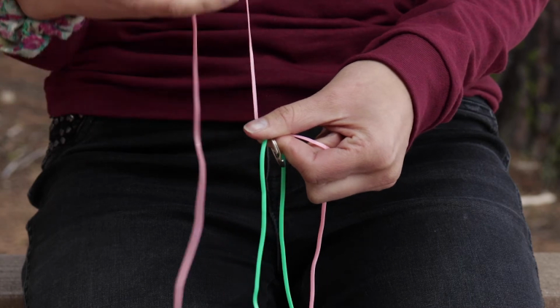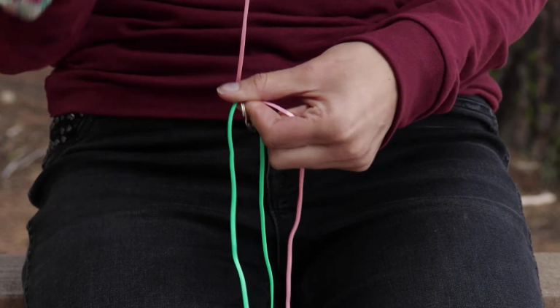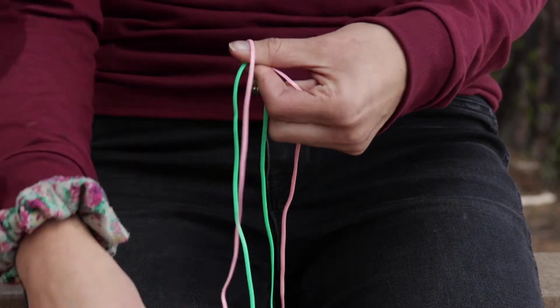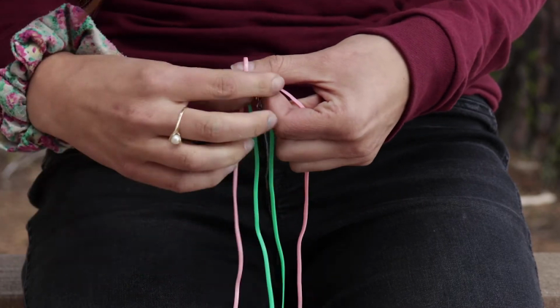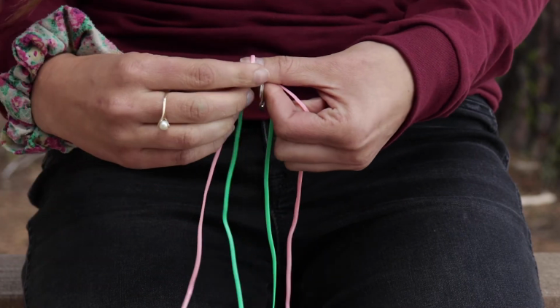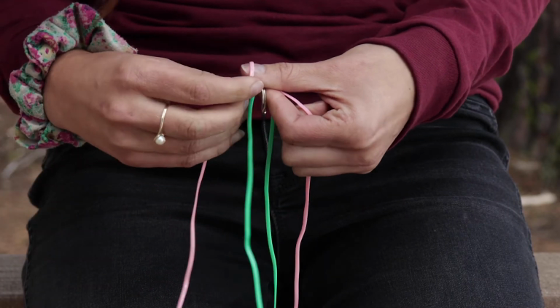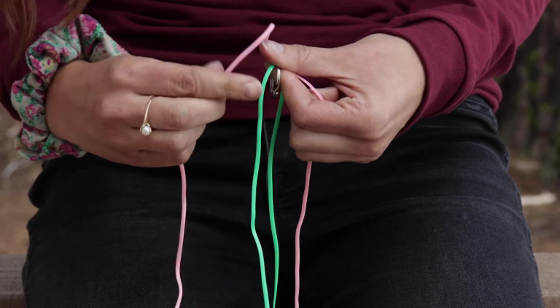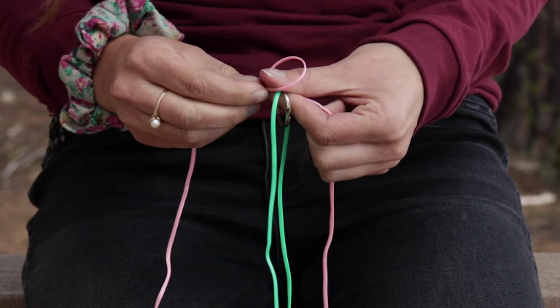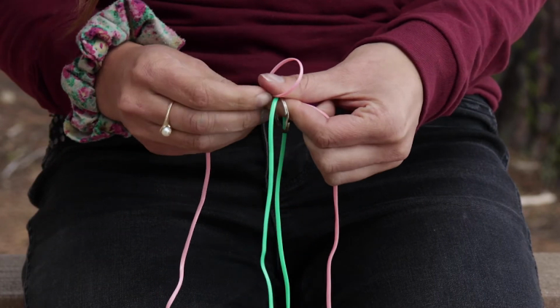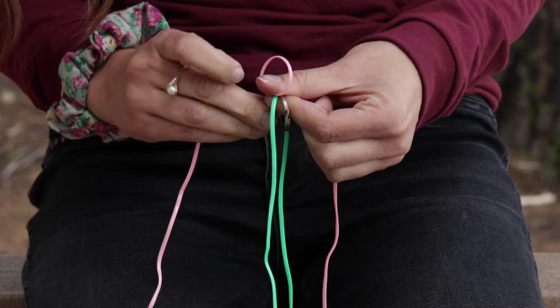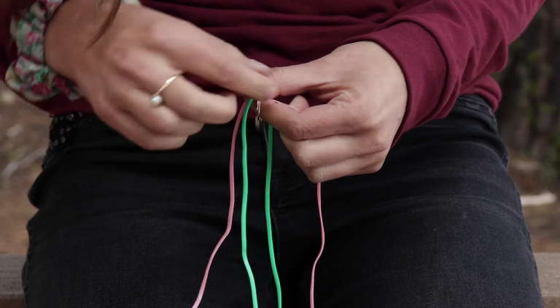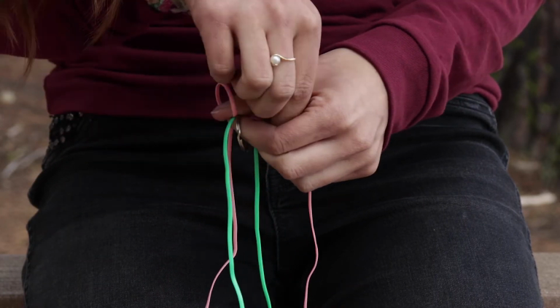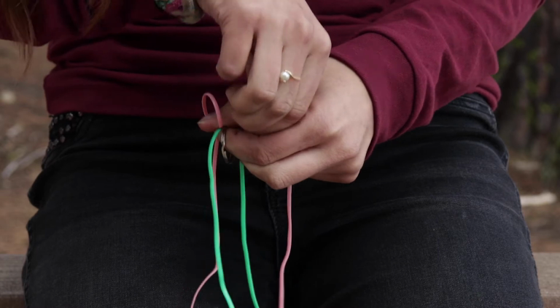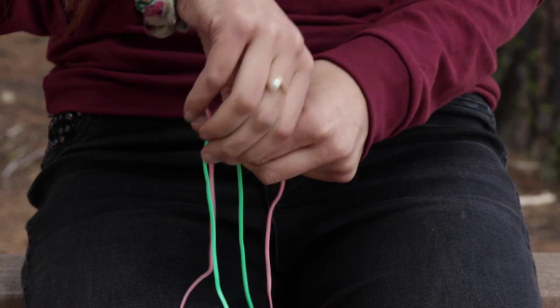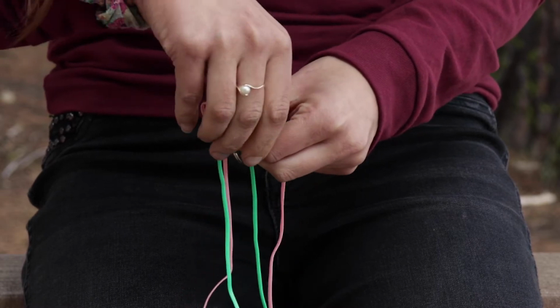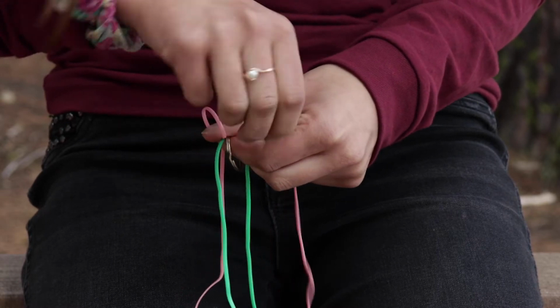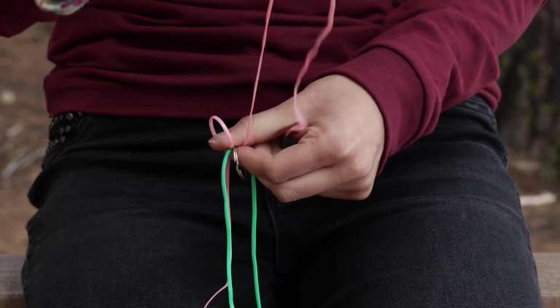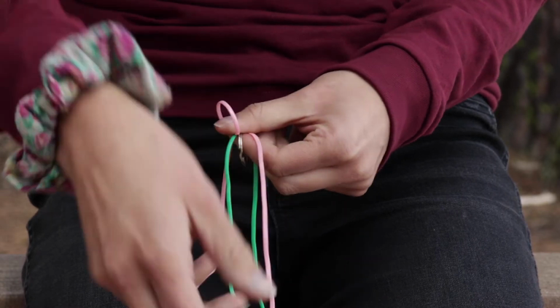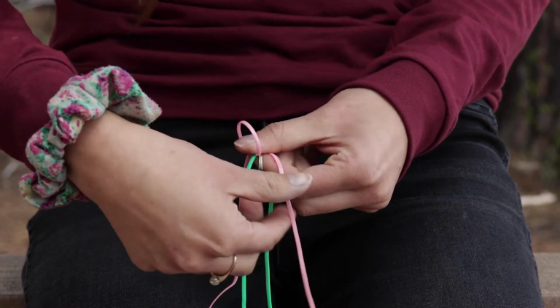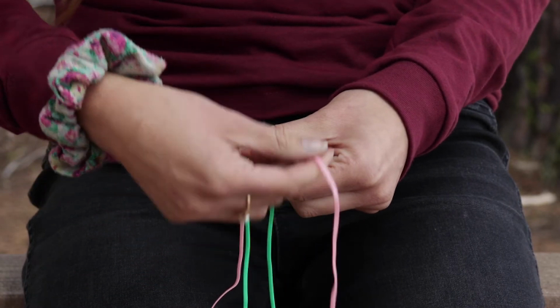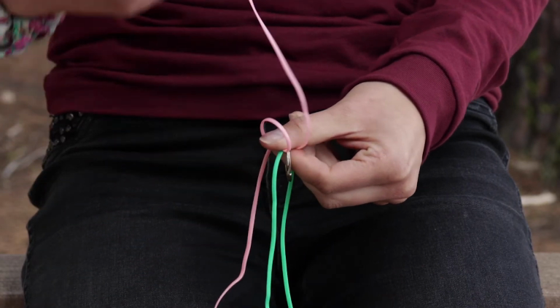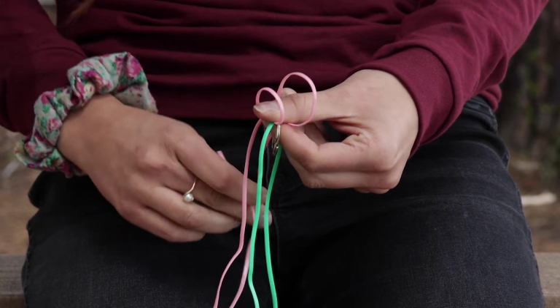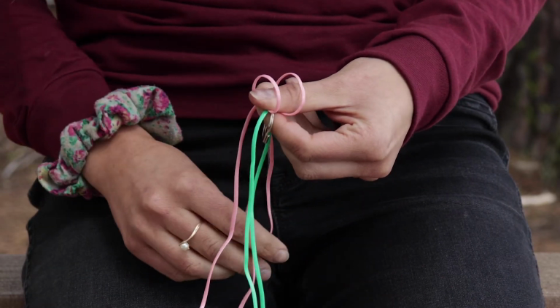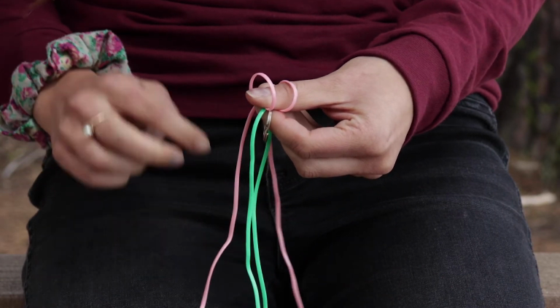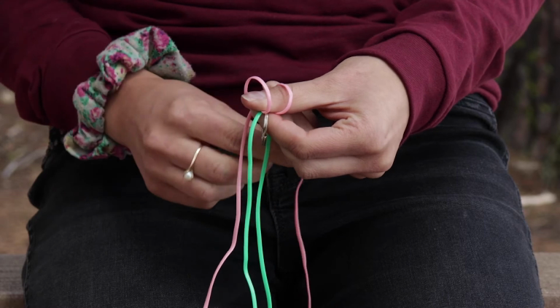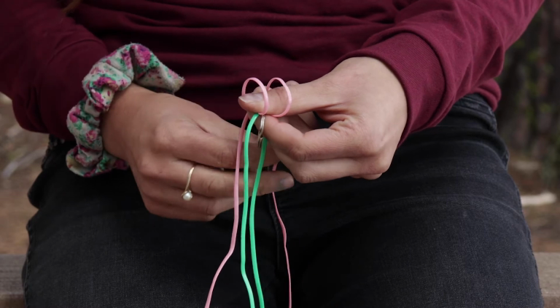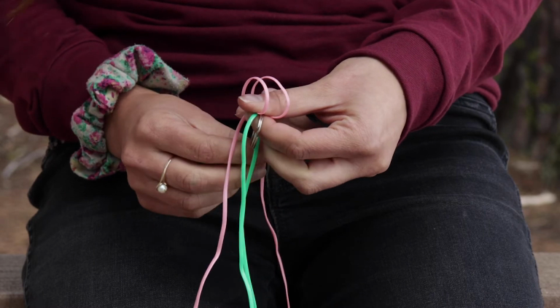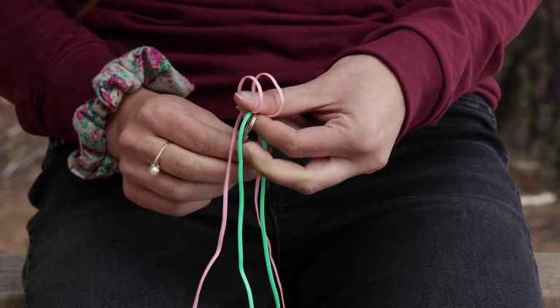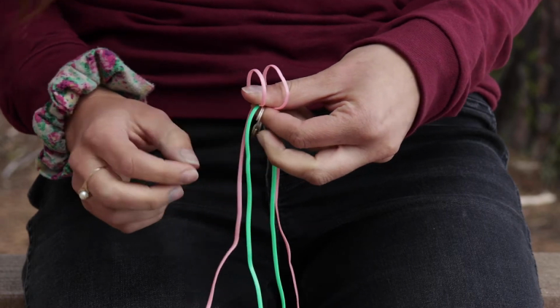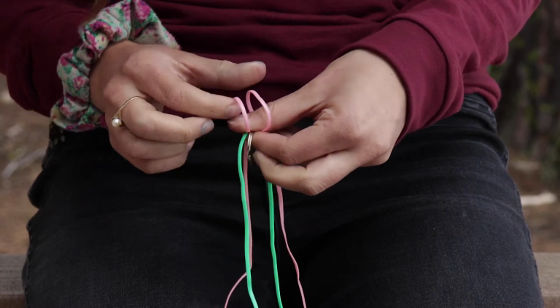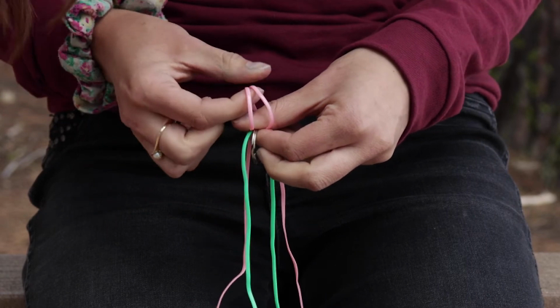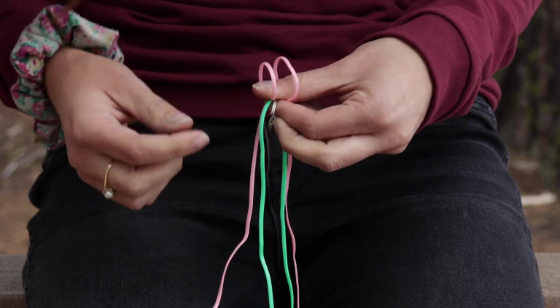I flip one of the pink over and hold it, and then I flip my other pink back the other way. So they're going opposite ways and they make two little rings.